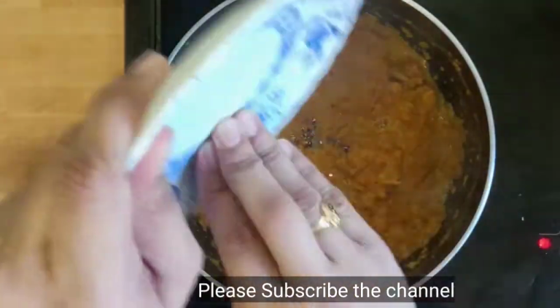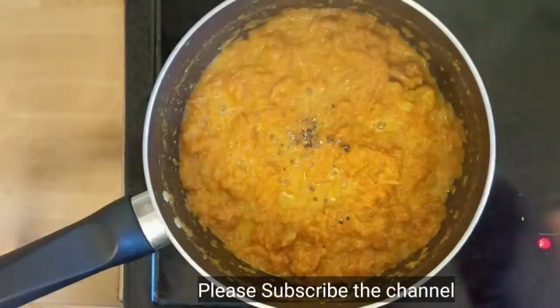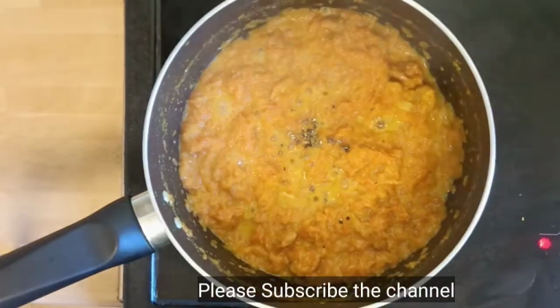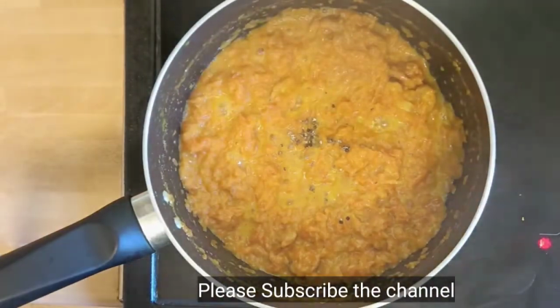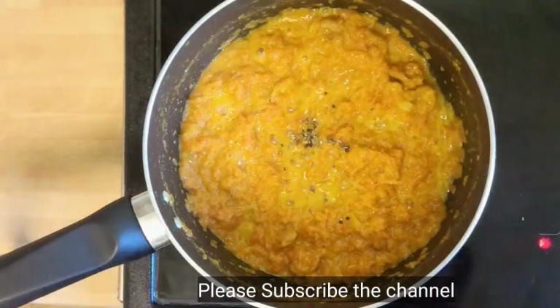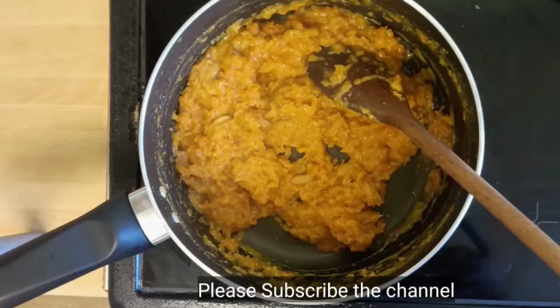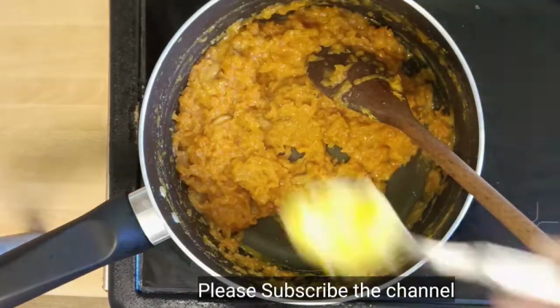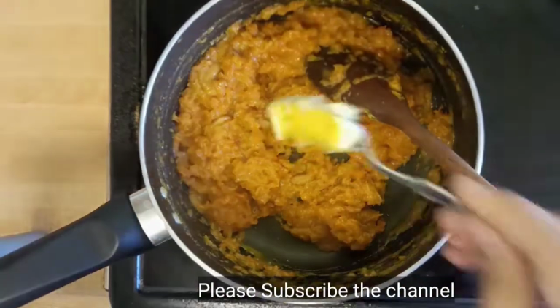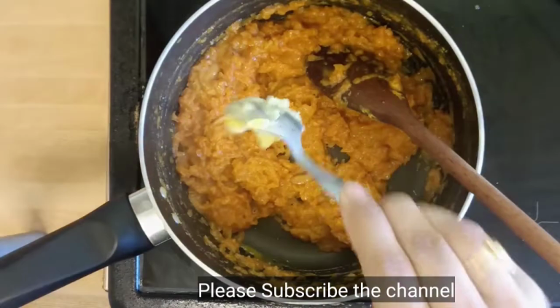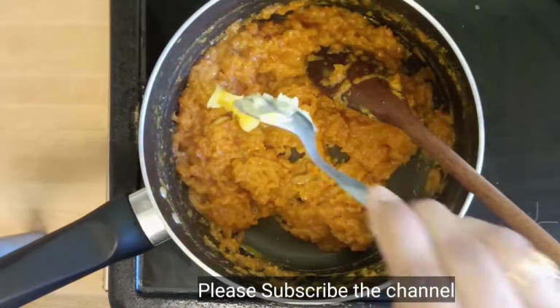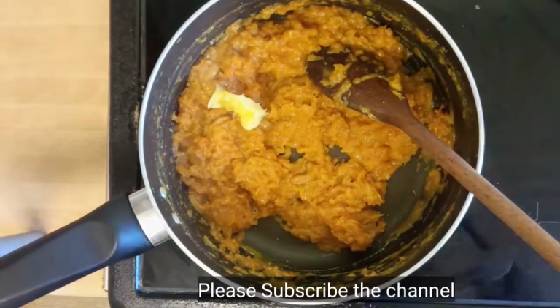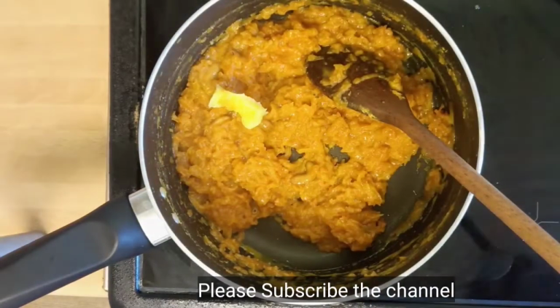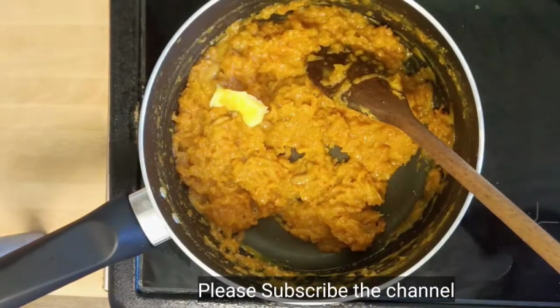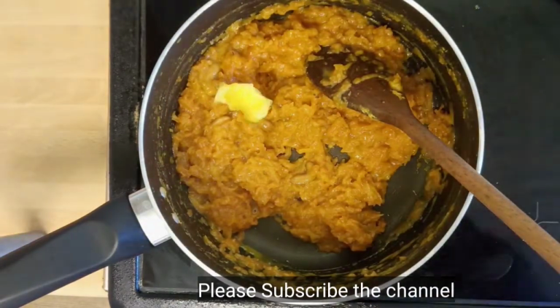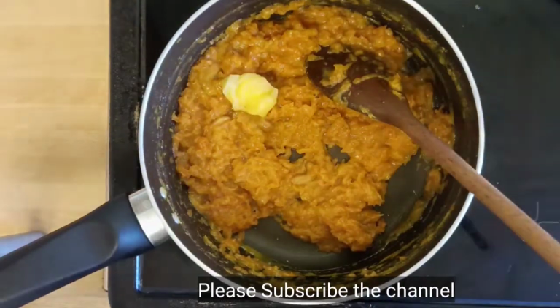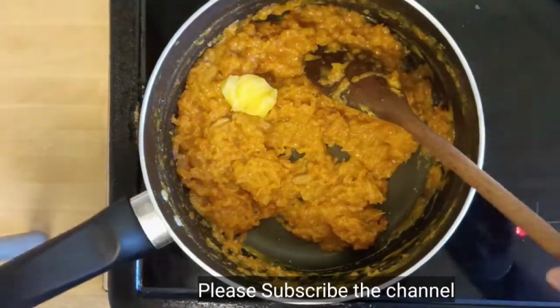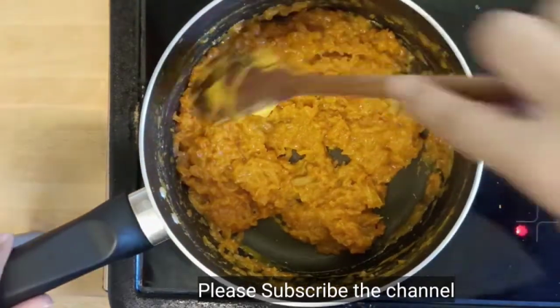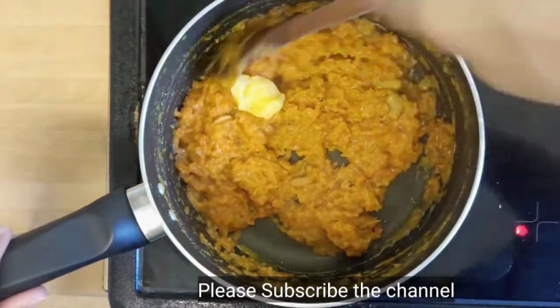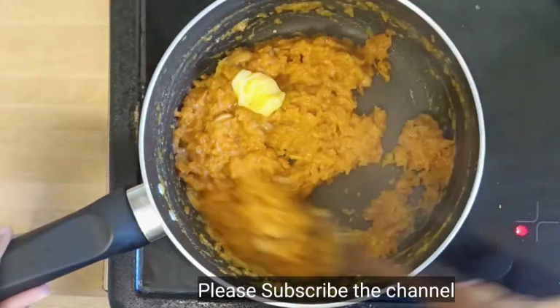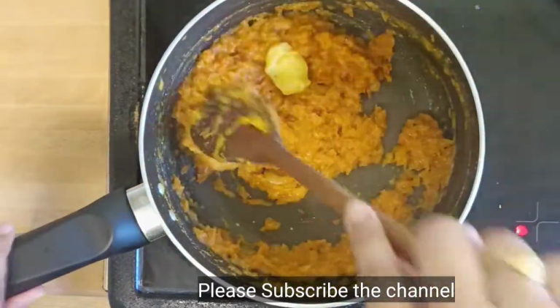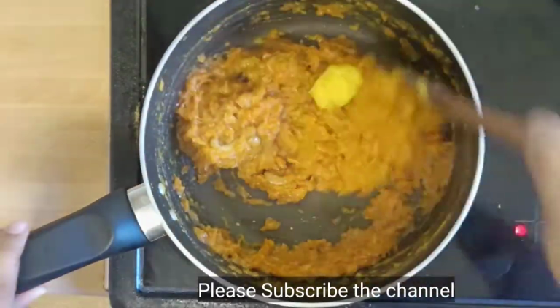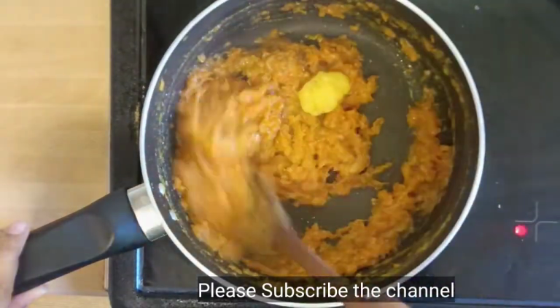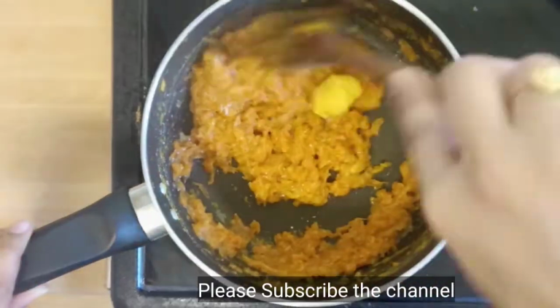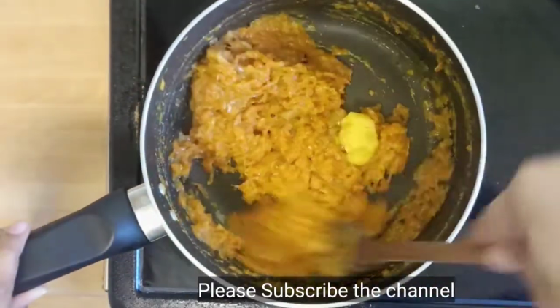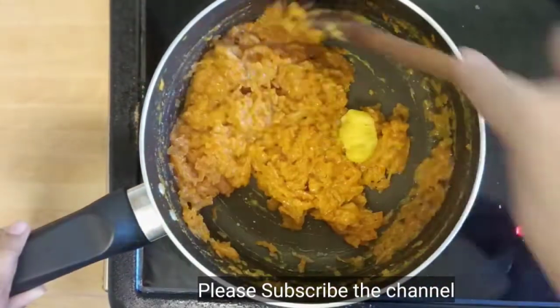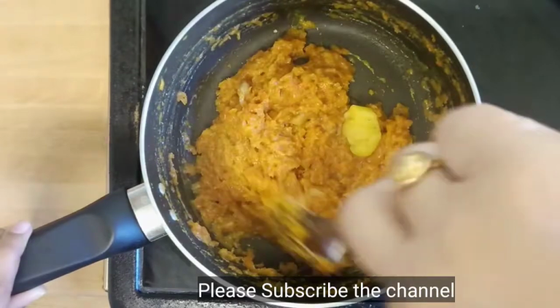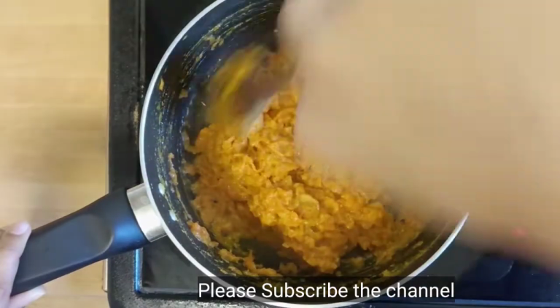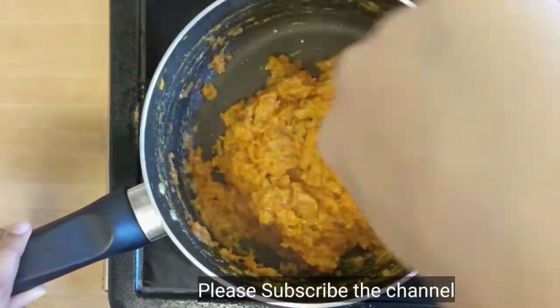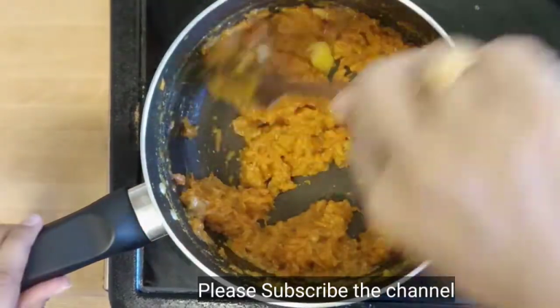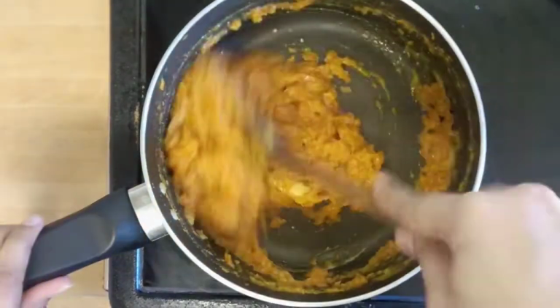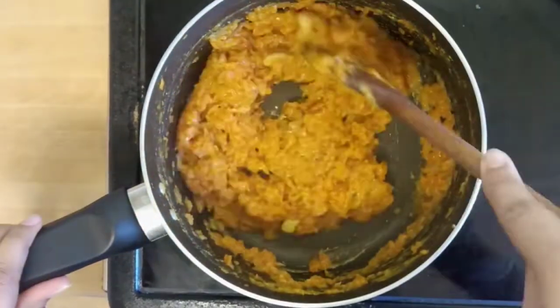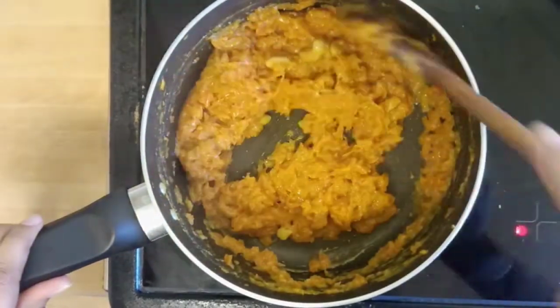Add cardamom seeds and a teaspoon of ghee, and stir it till the ghee melts. This is almost done now.